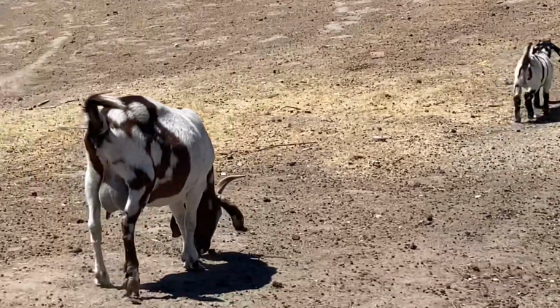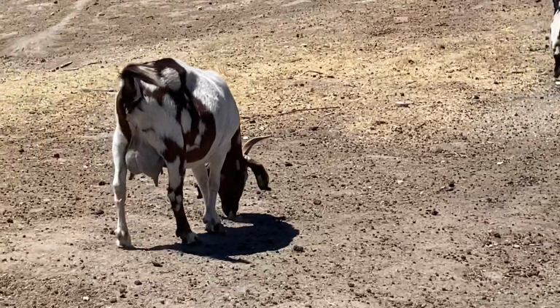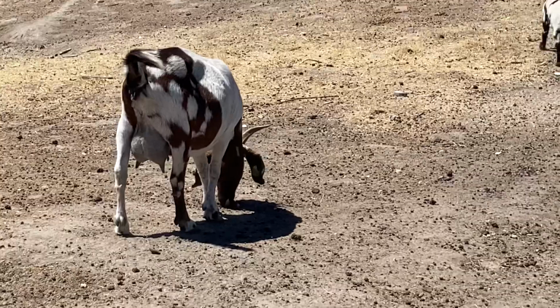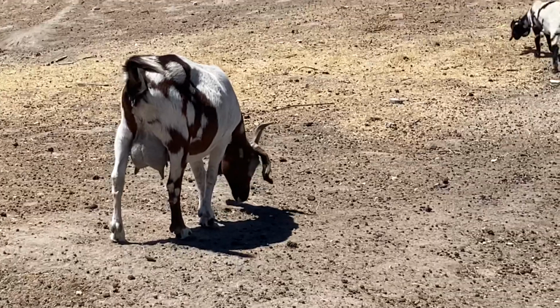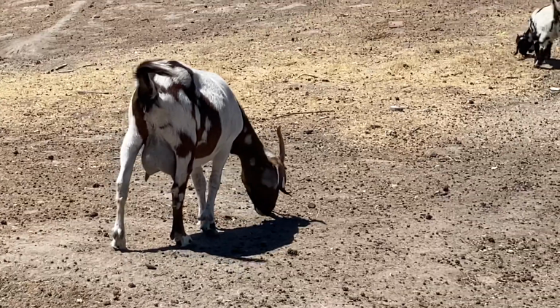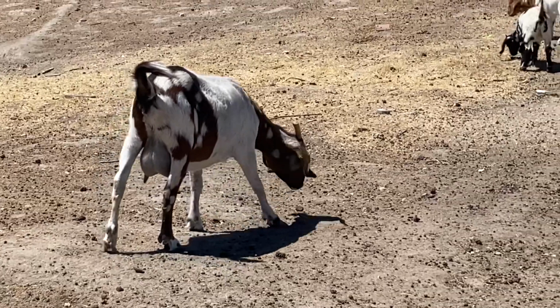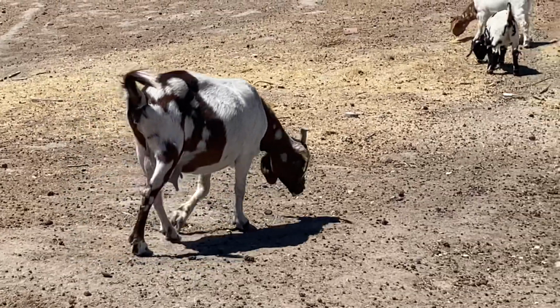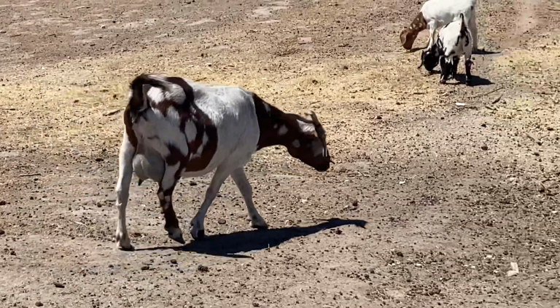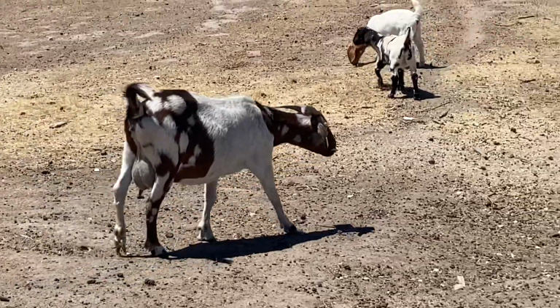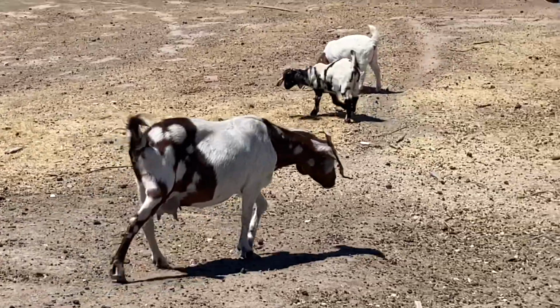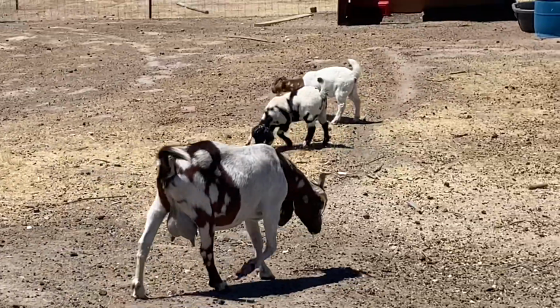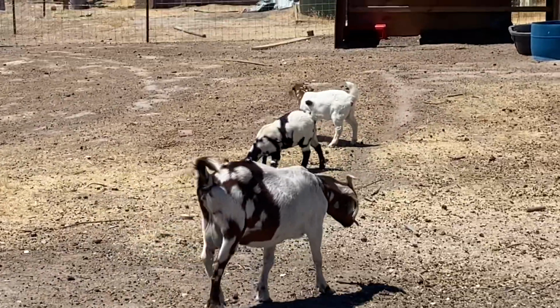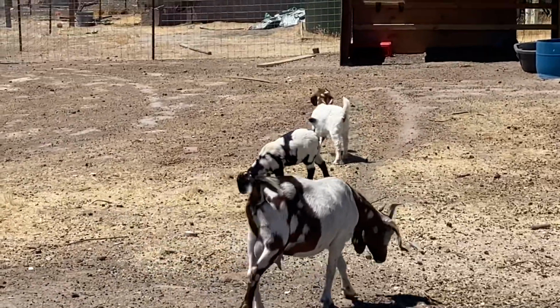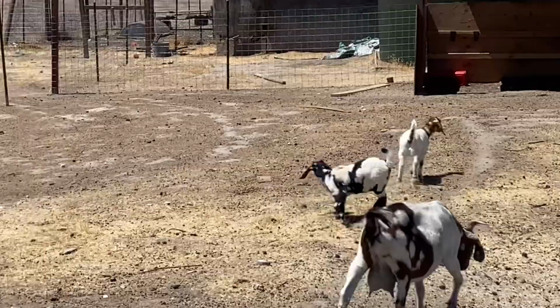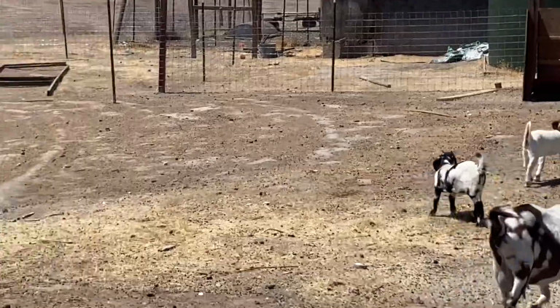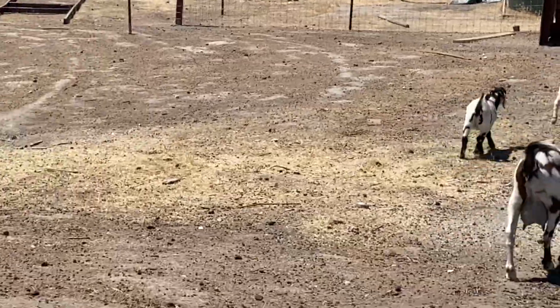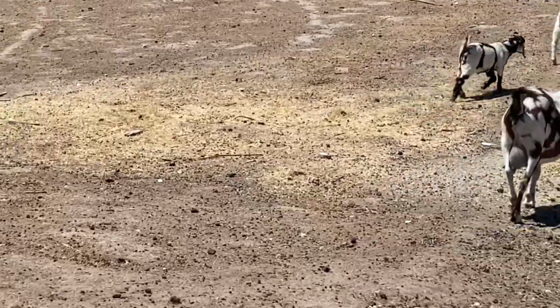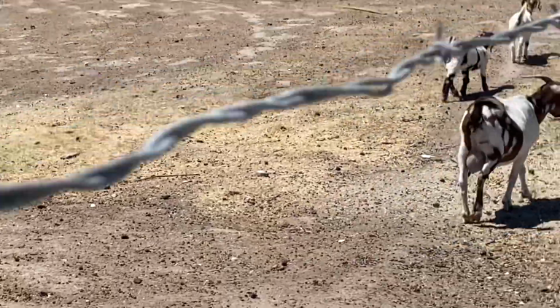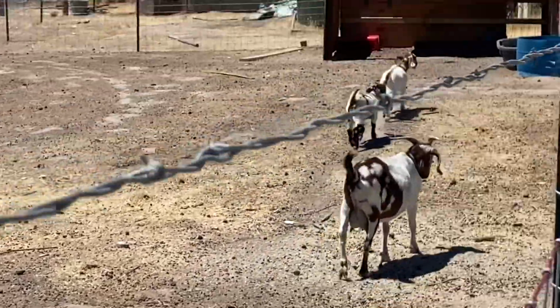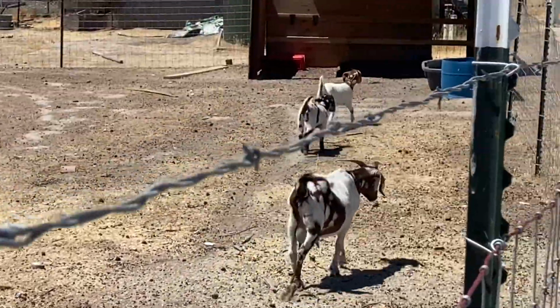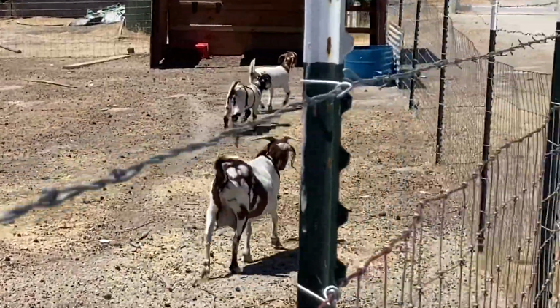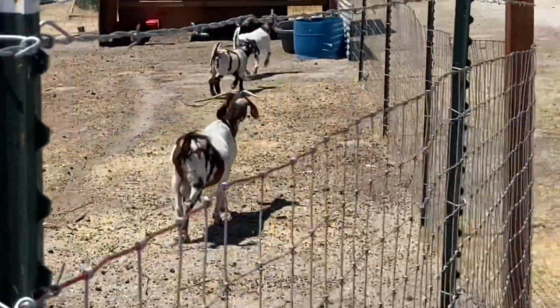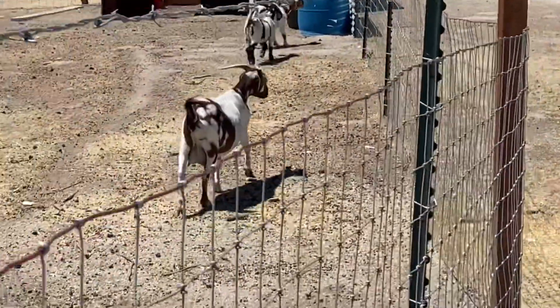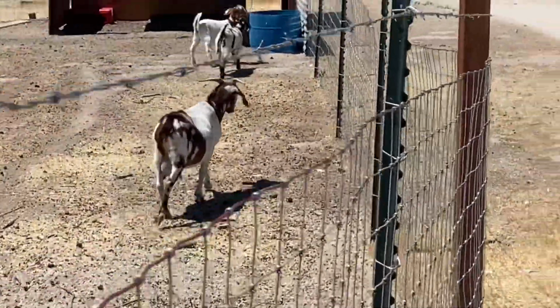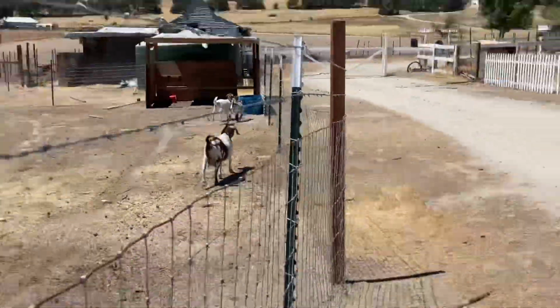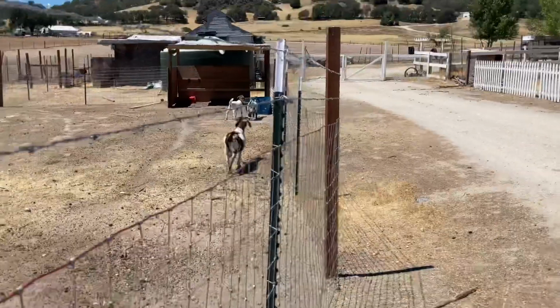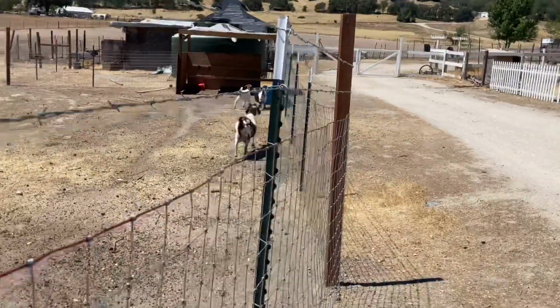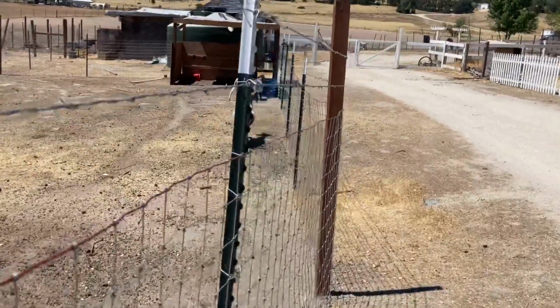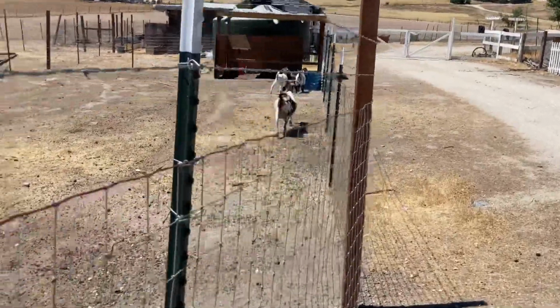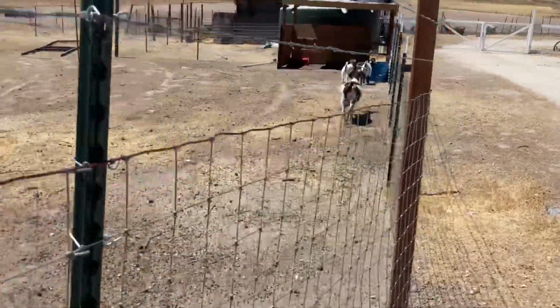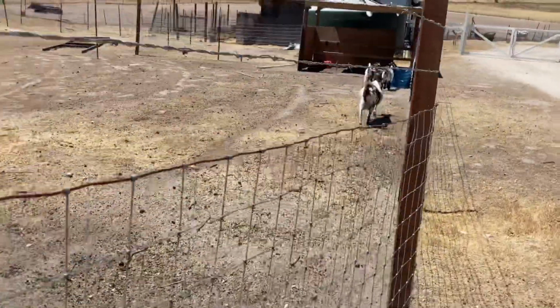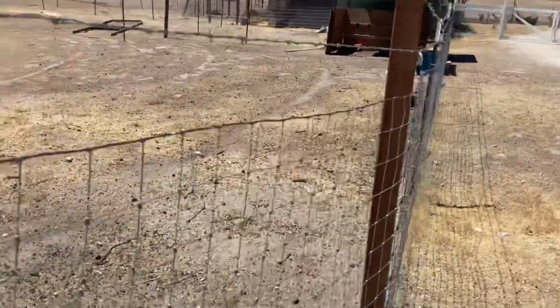I am going to leave these two doelings behind. Normally I wean my kids at approximately three months, but because they'll be introduced into my personal breeding program, I'm going to leave them maybe a week or two over those three months — so about 14 weeks — then I'll go ahead and pull them.